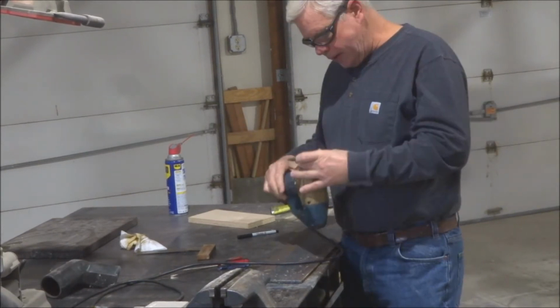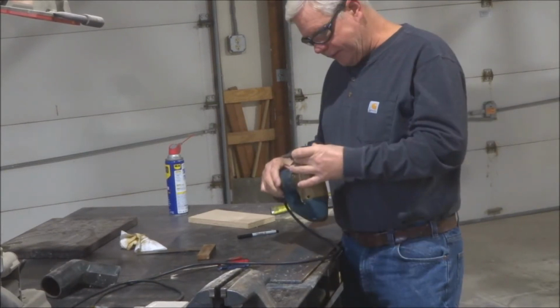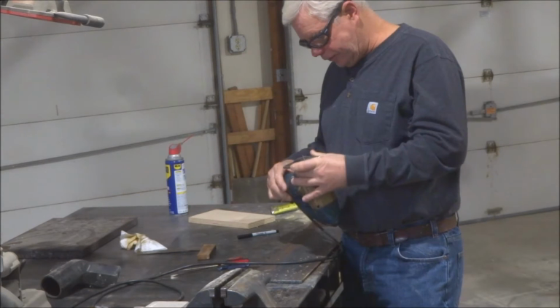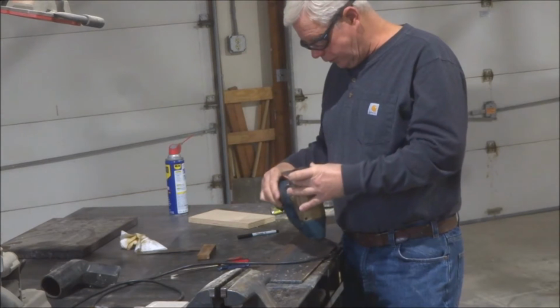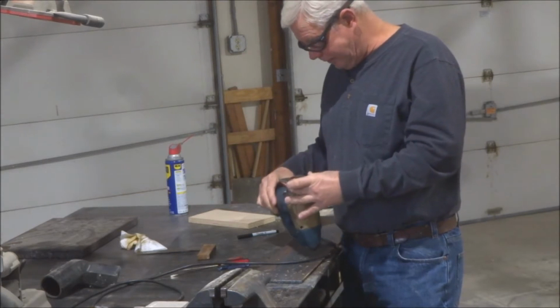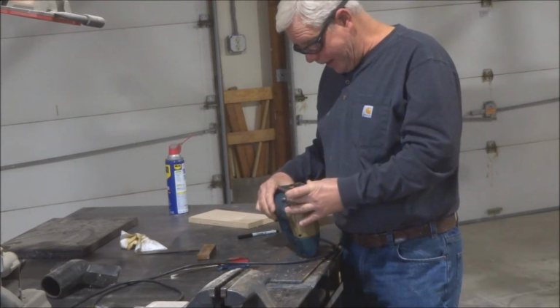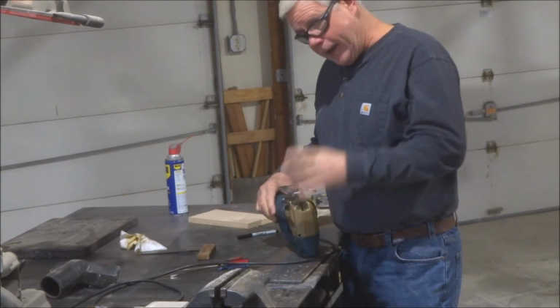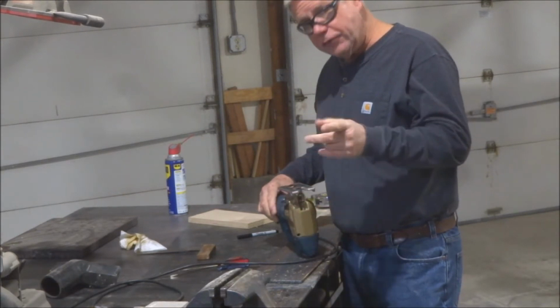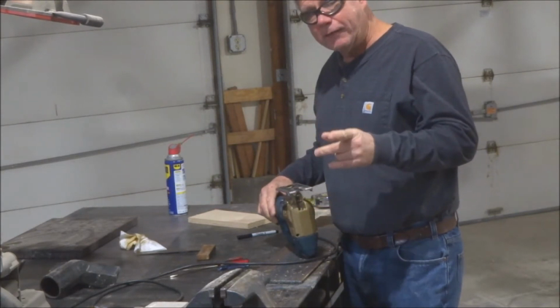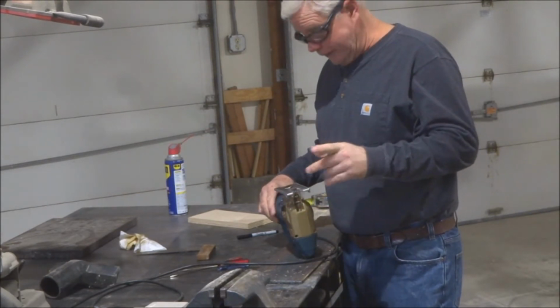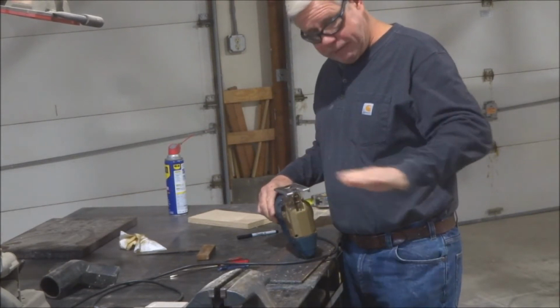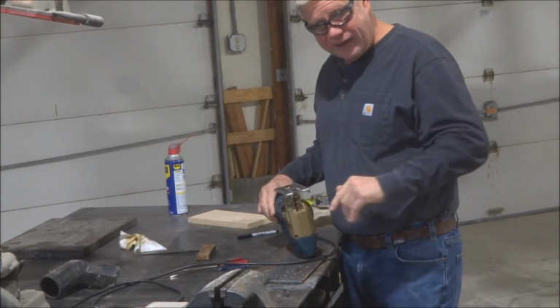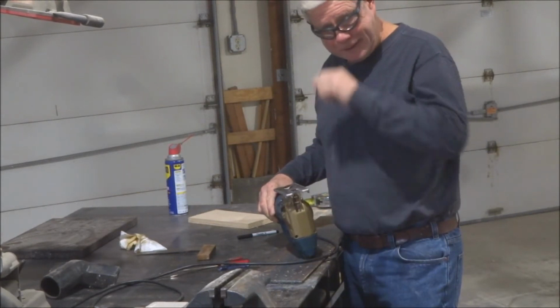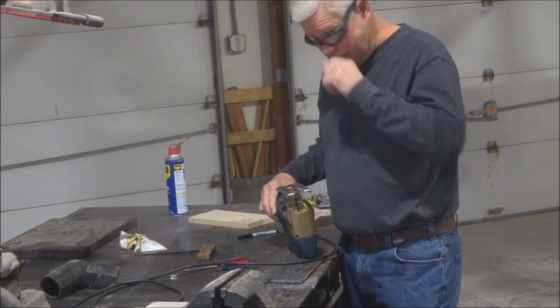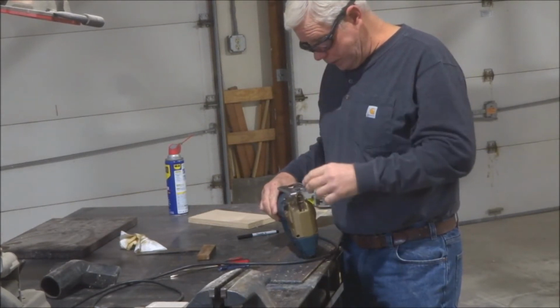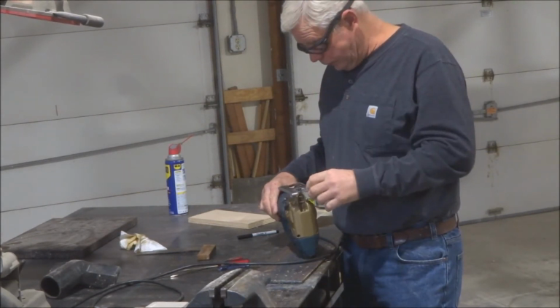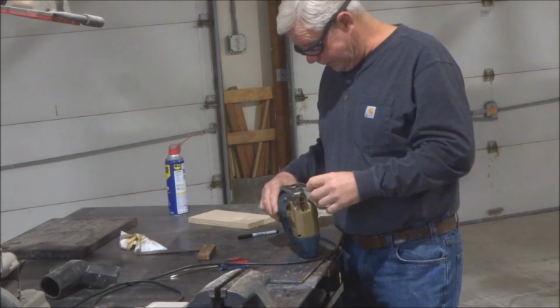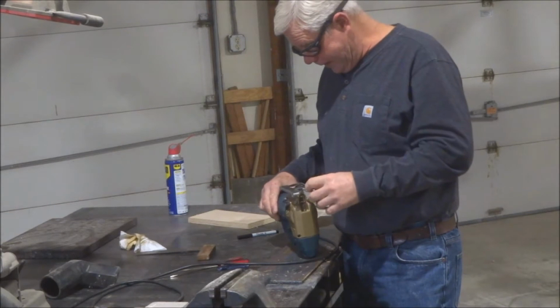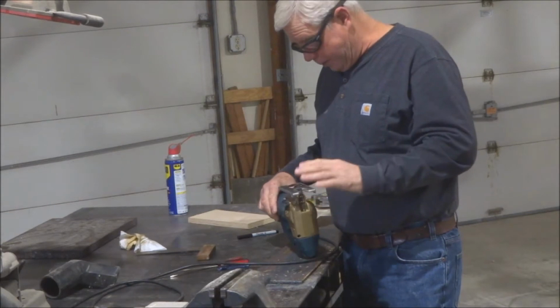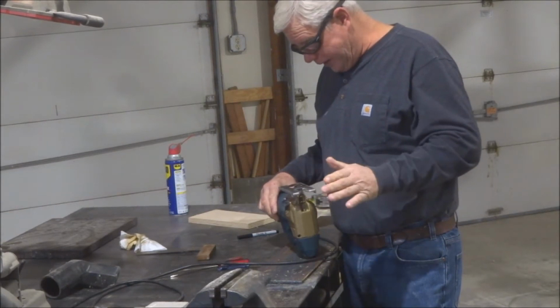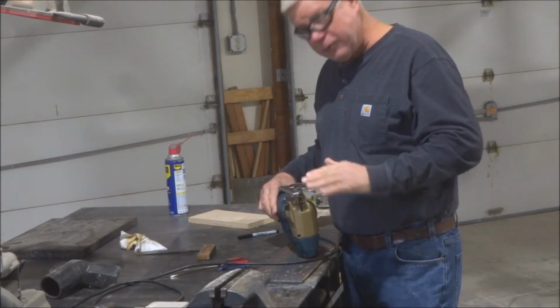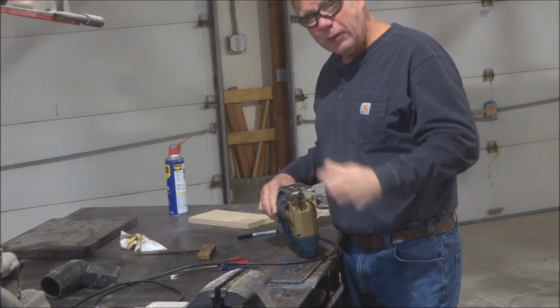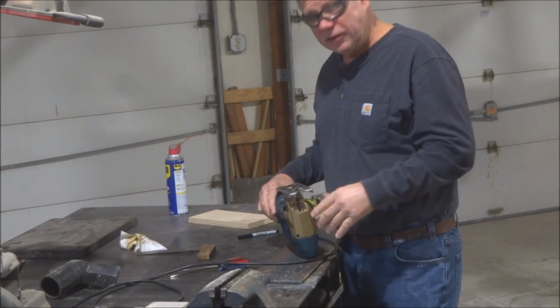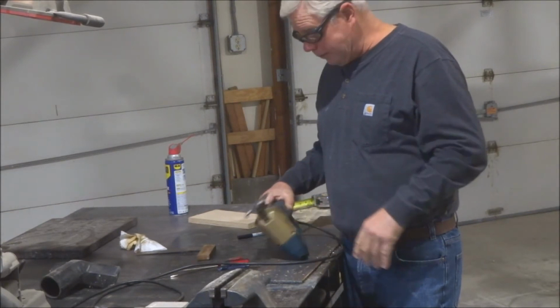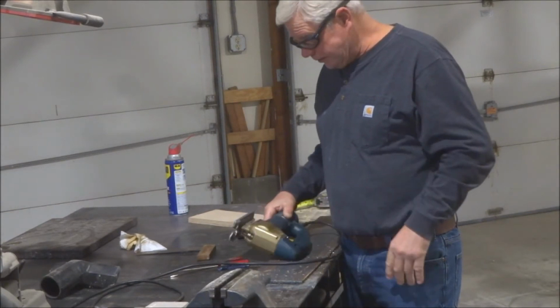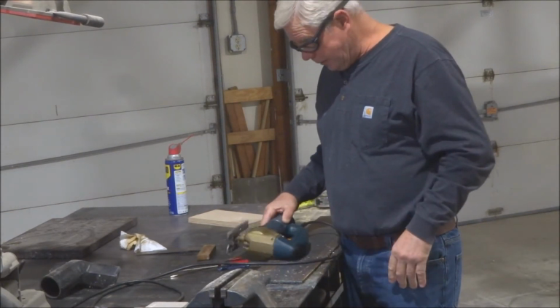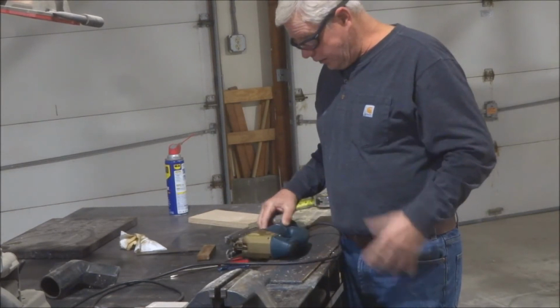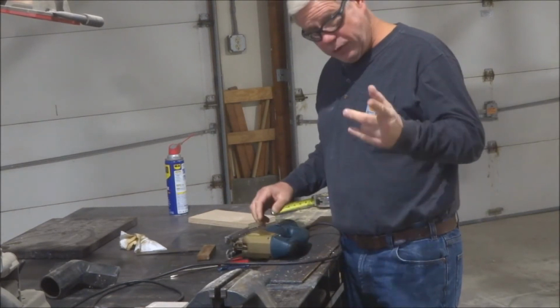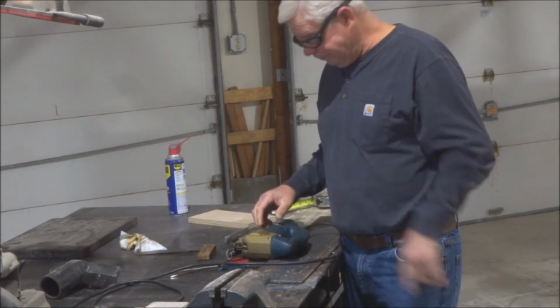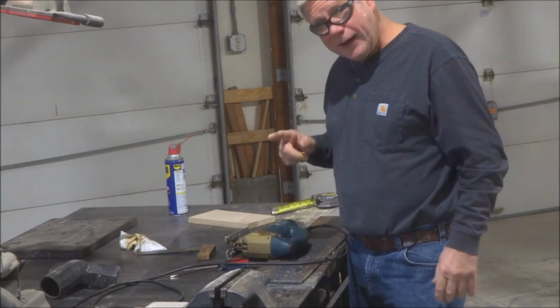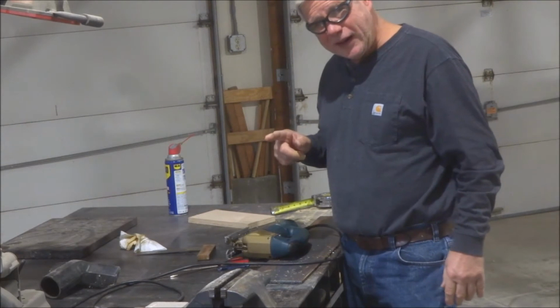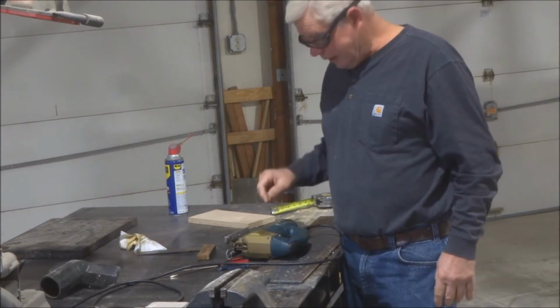I have a need for a scroll saw. And I used to have one — I used to have an old Delta Rockwell scroll saw. But it was taking up room and I wasn't using it that much, so I sold it. Now I'd kind of like to have it back.